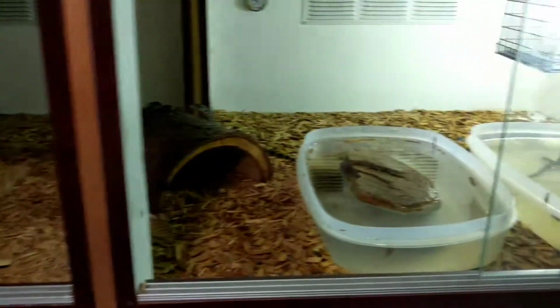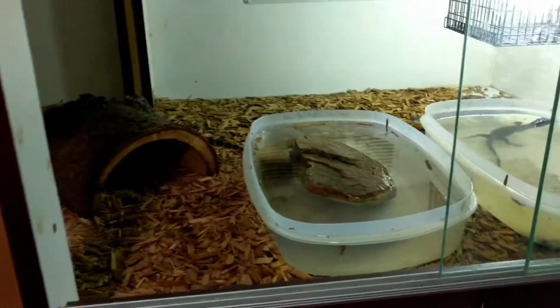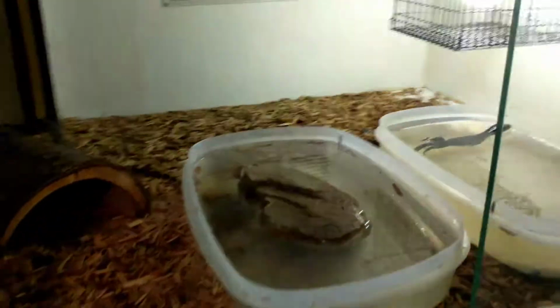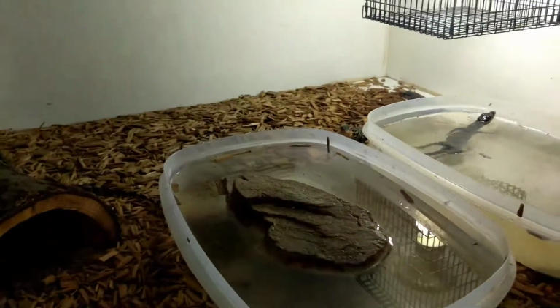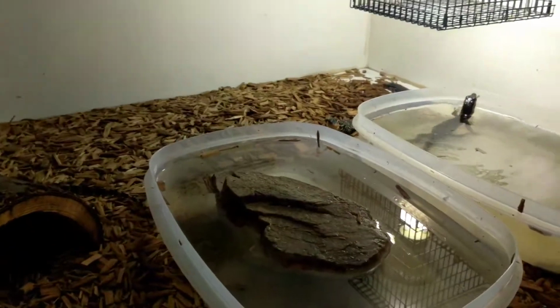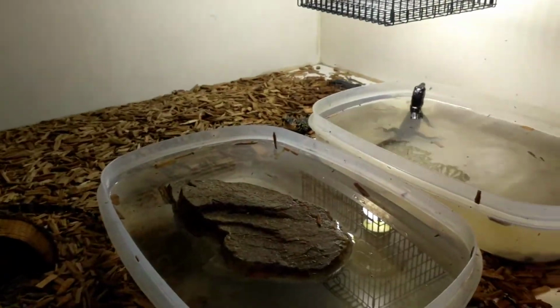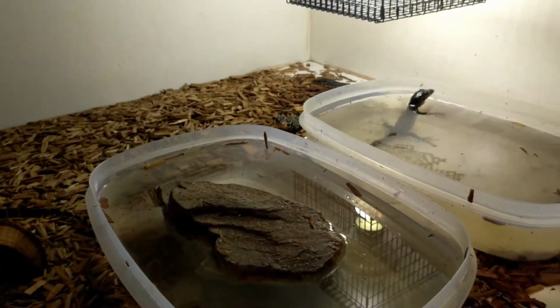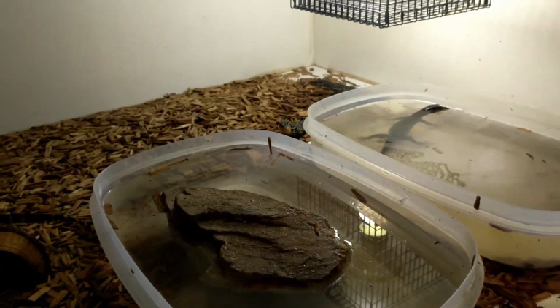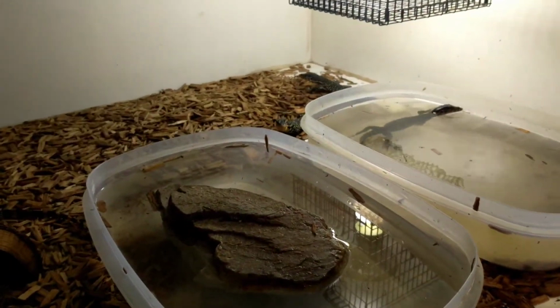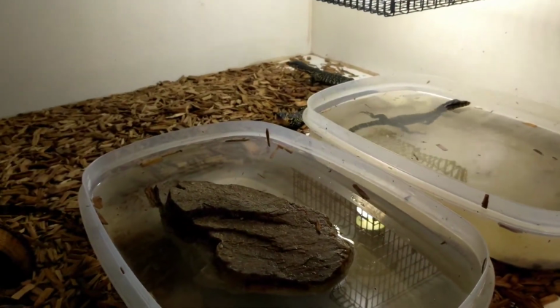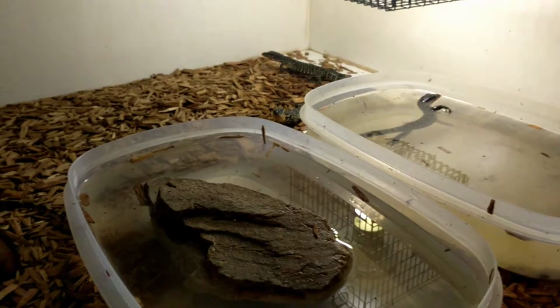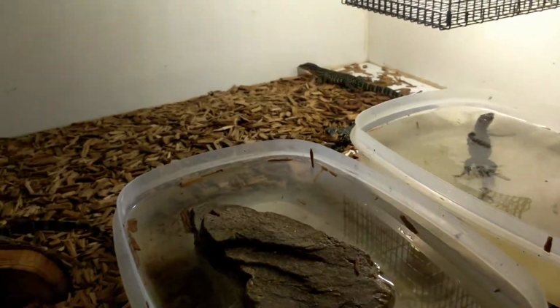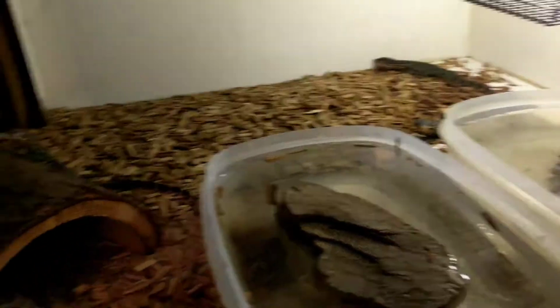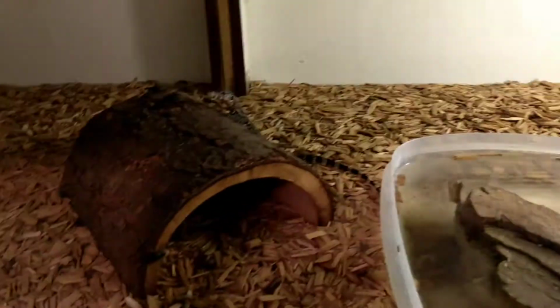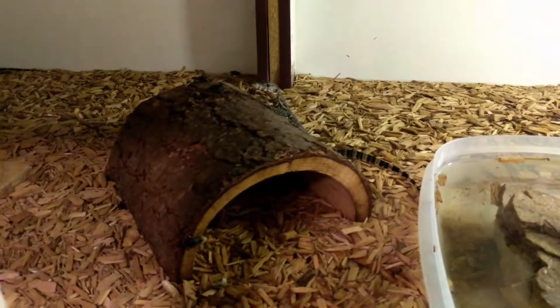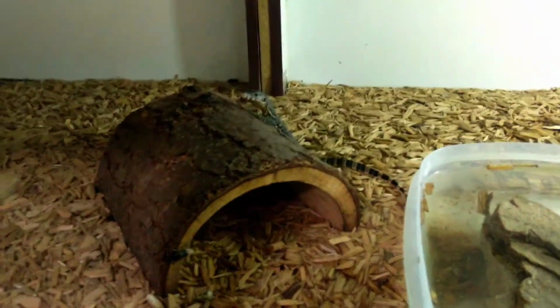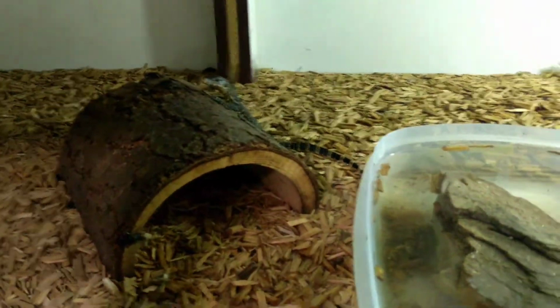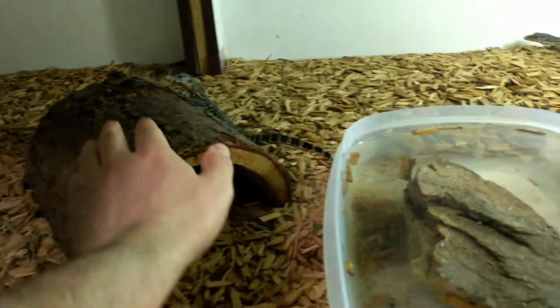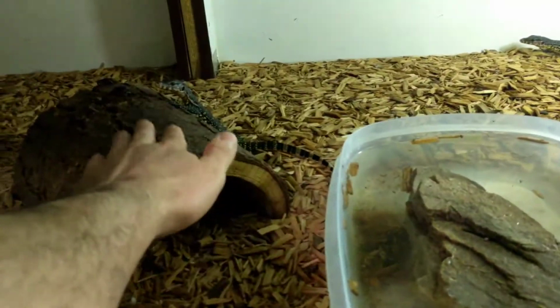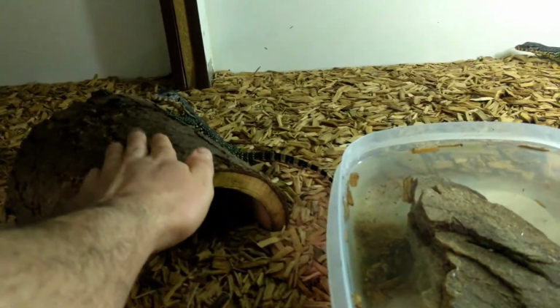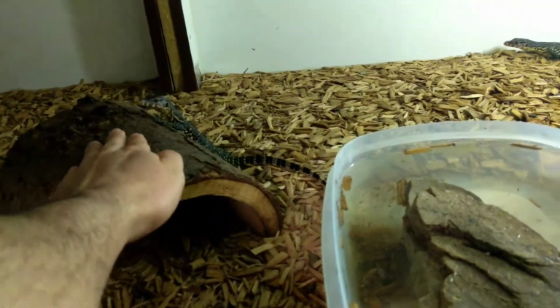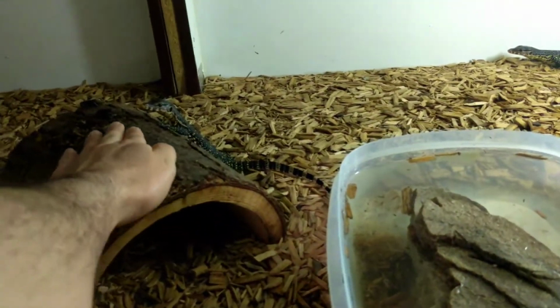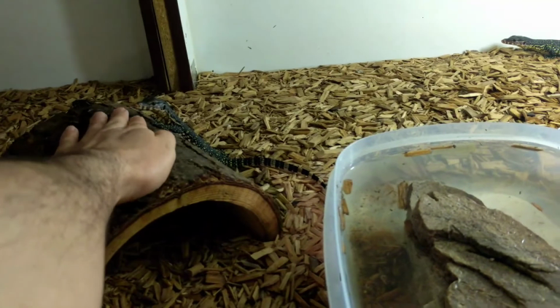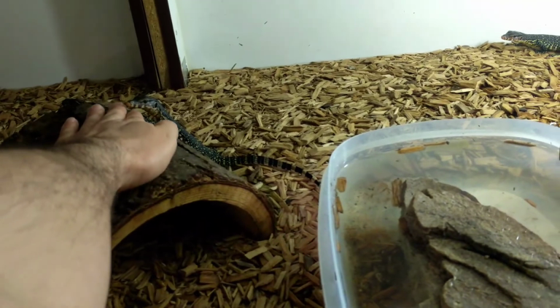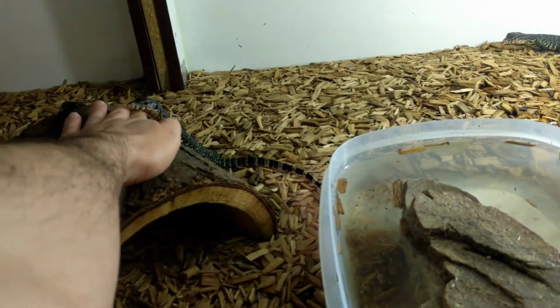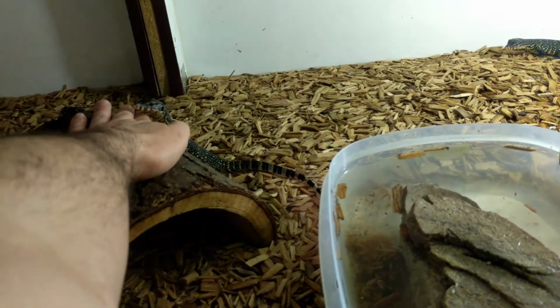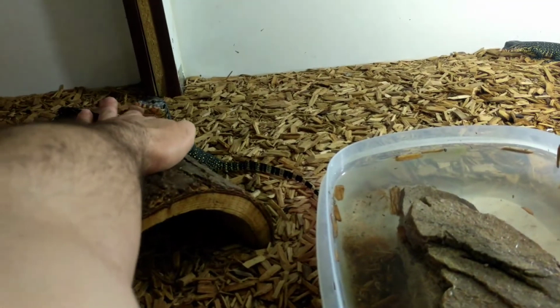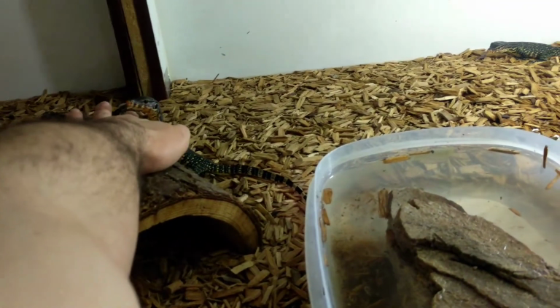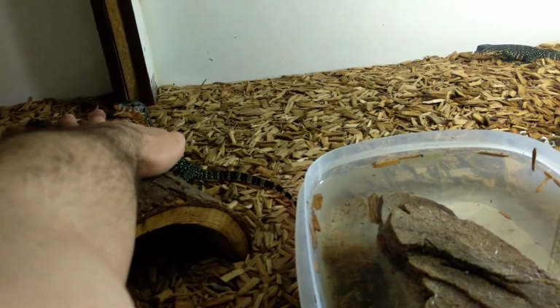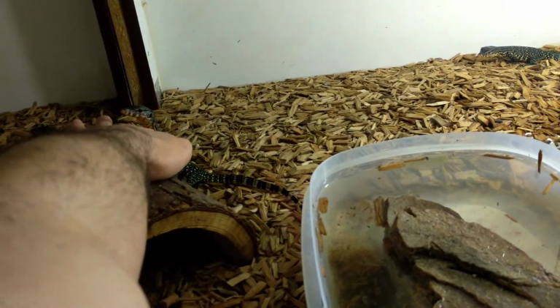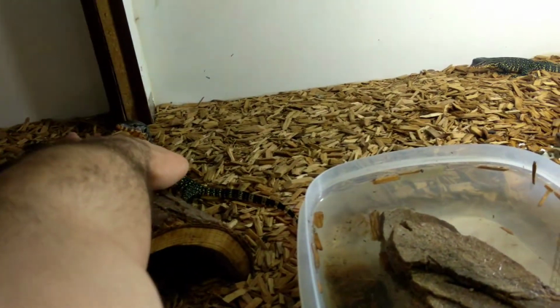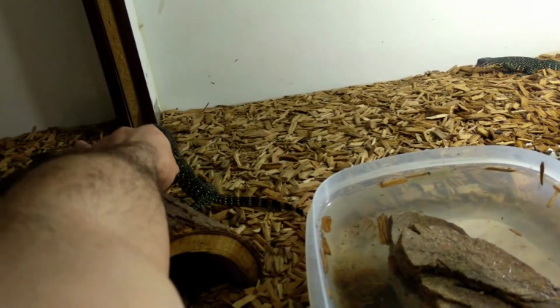We have 10, maybe 9, of our 14 hatched right now — they're running around hanging out. You can see right out of the egg they're pretty chill.